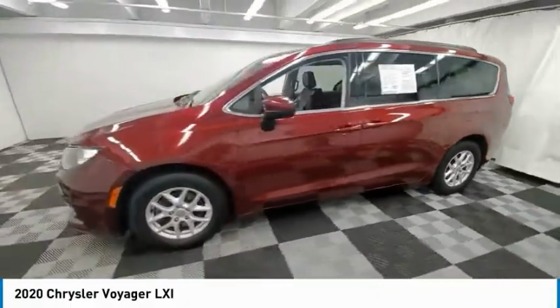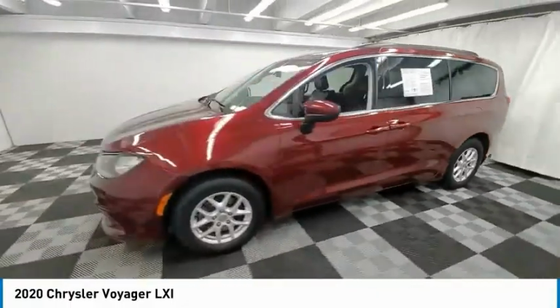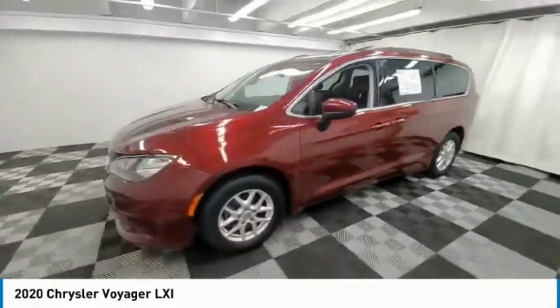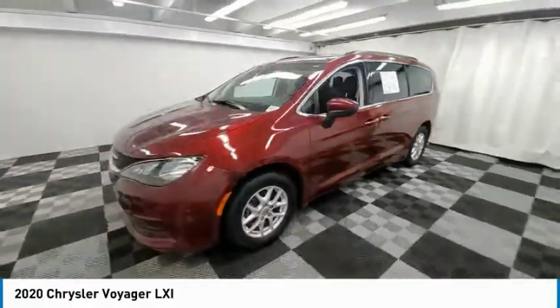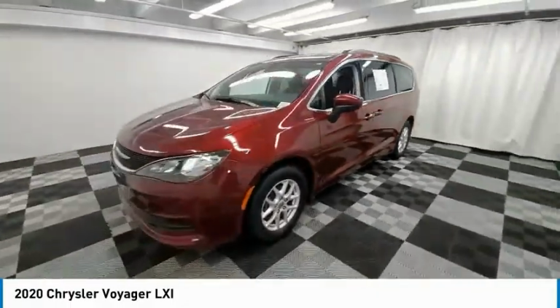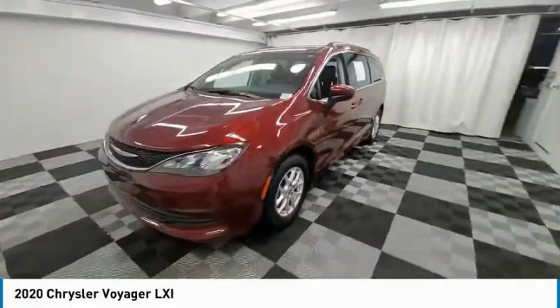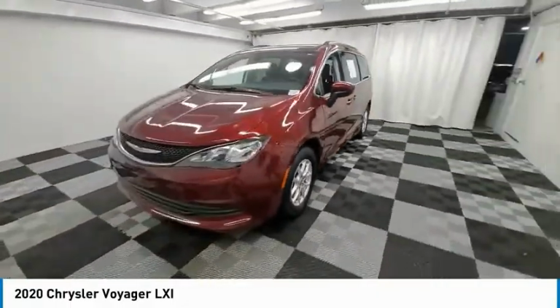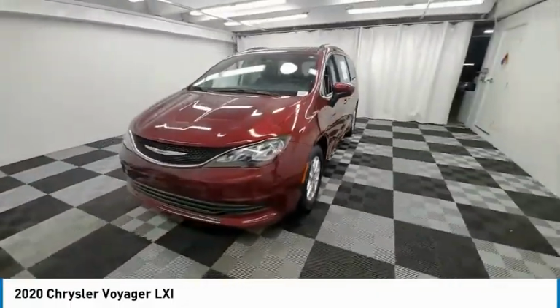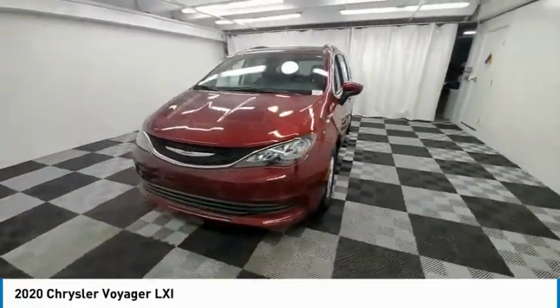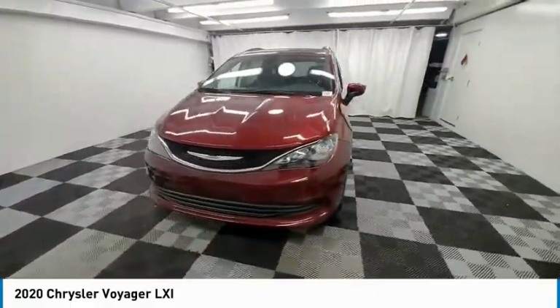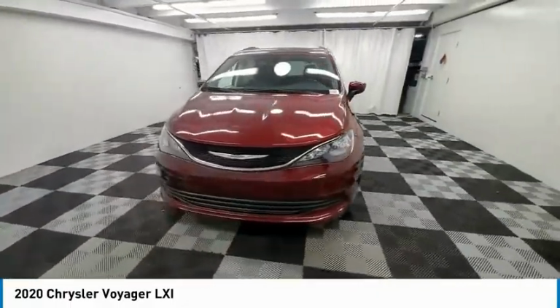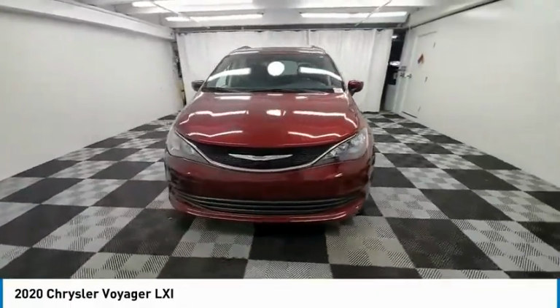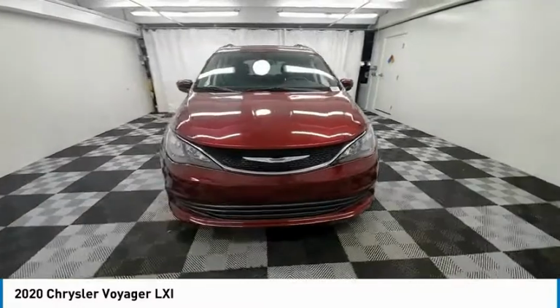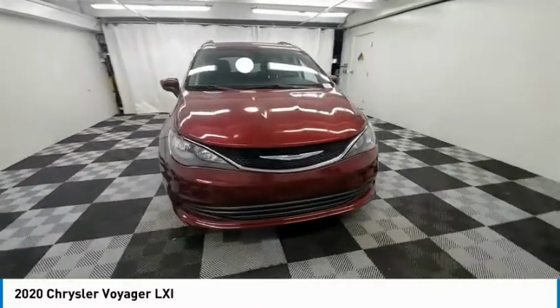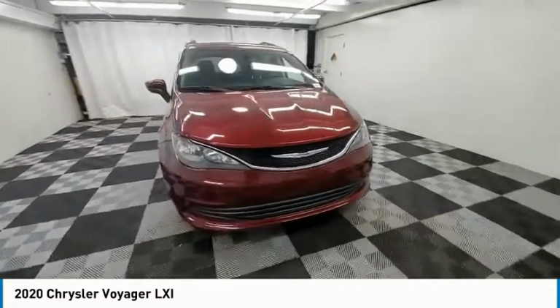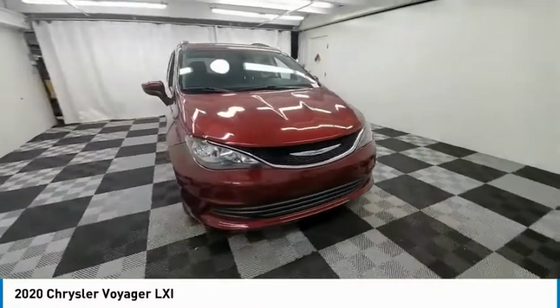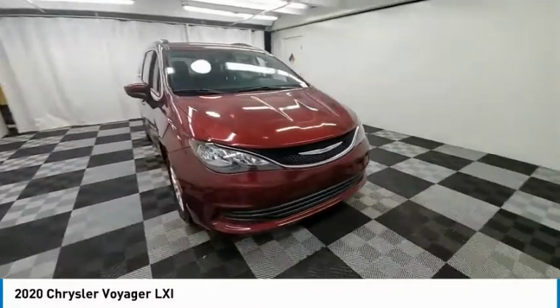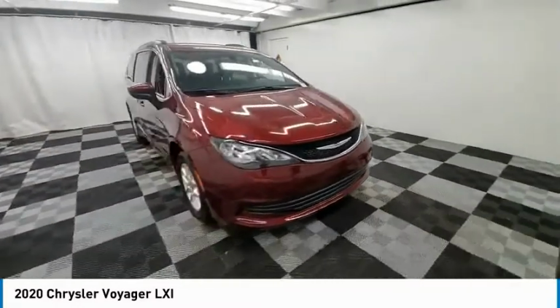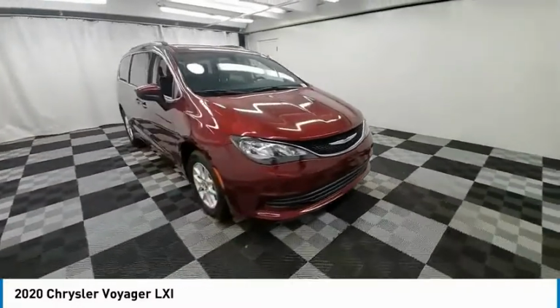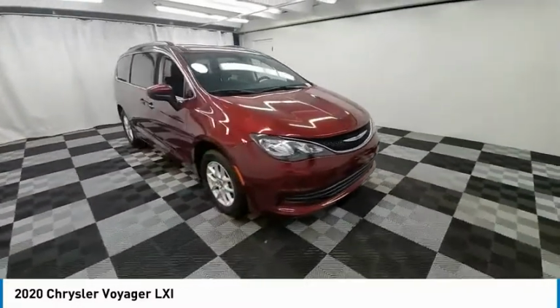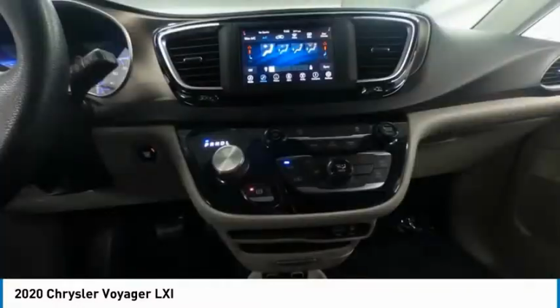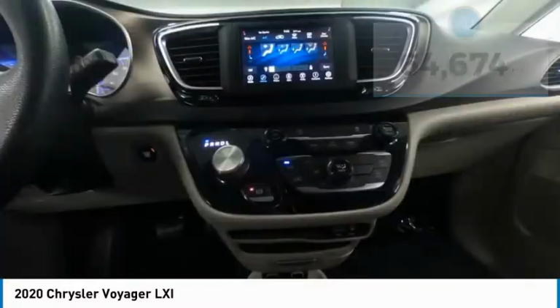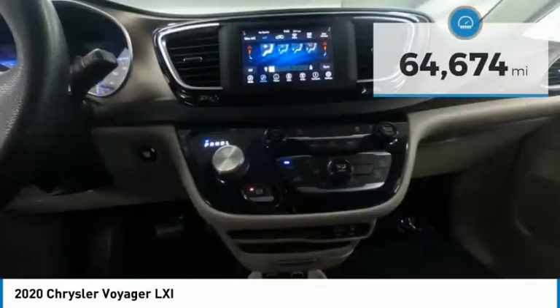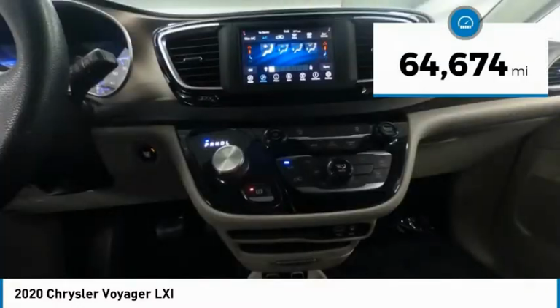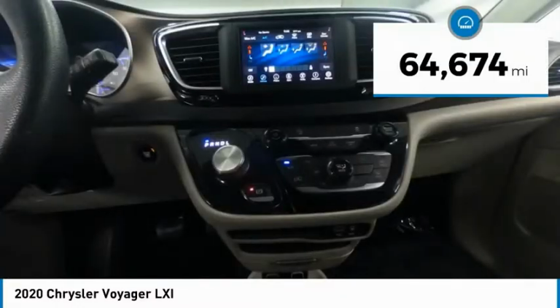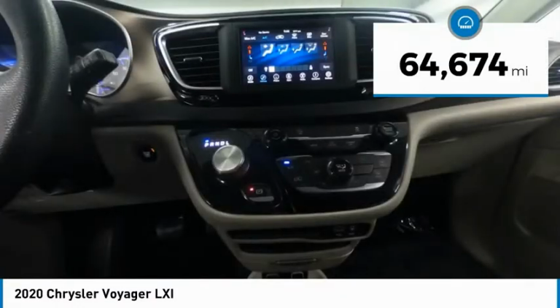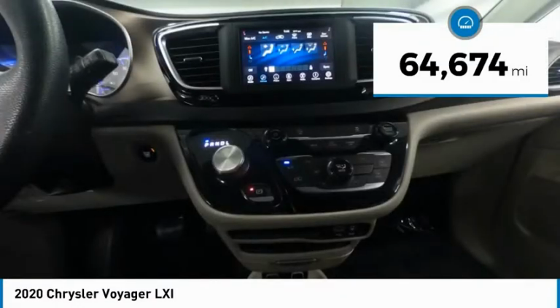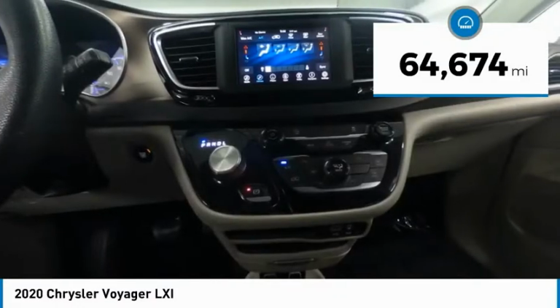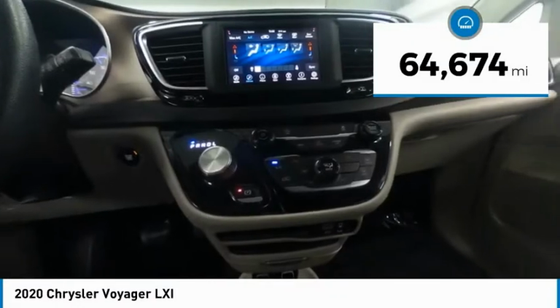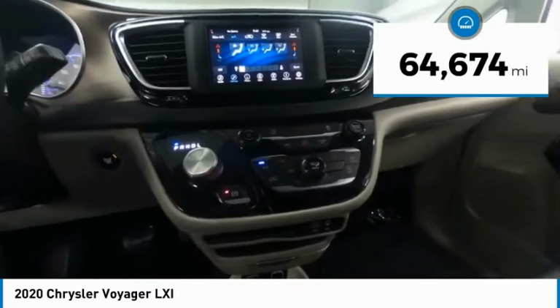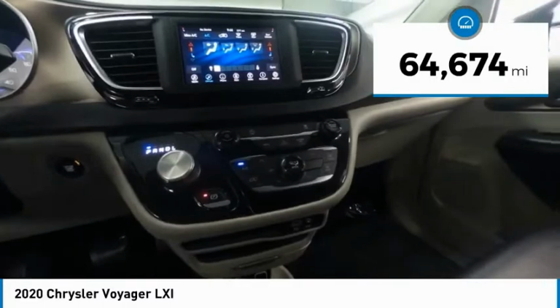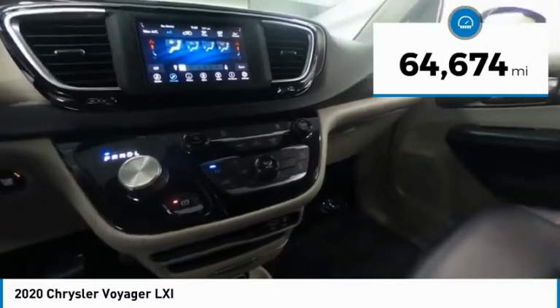The Voyager minivan is a short wheelbase model to give decent maneuverability in a minivan platform. This vehicle has less than 65,000 miles.